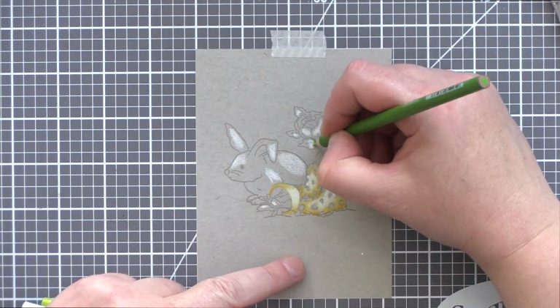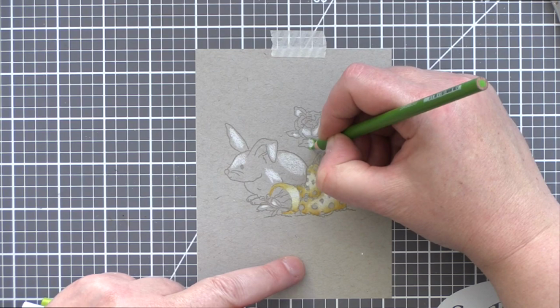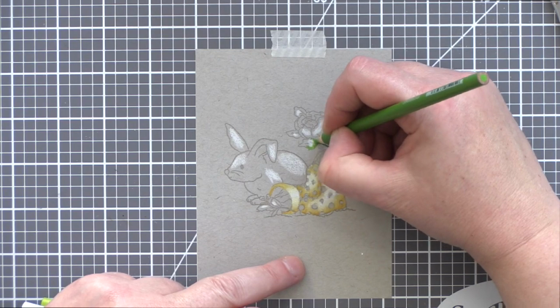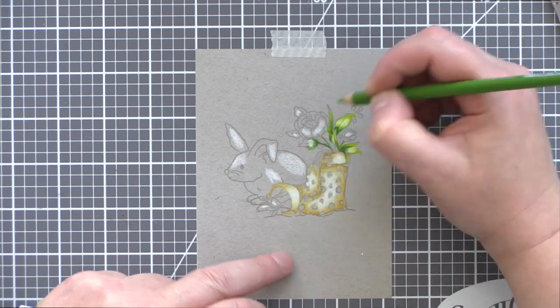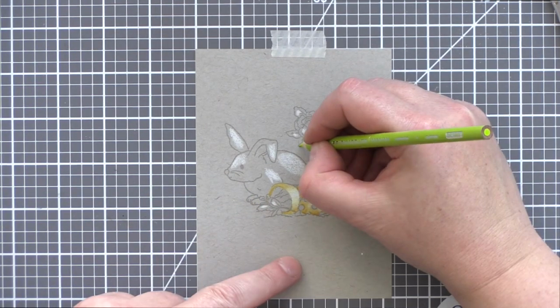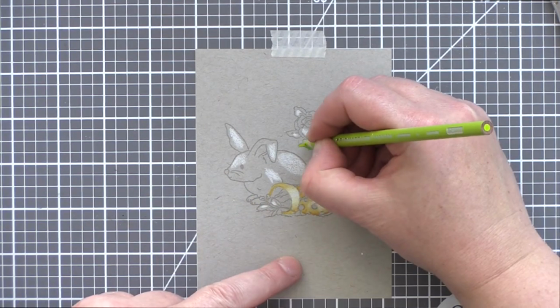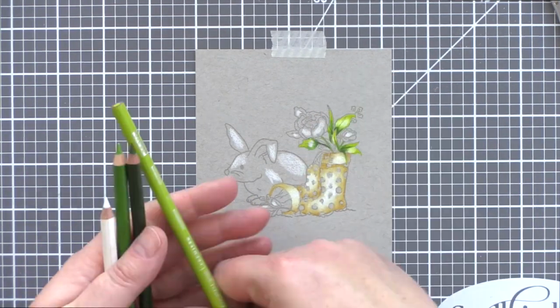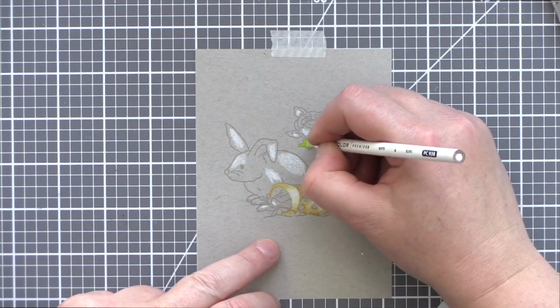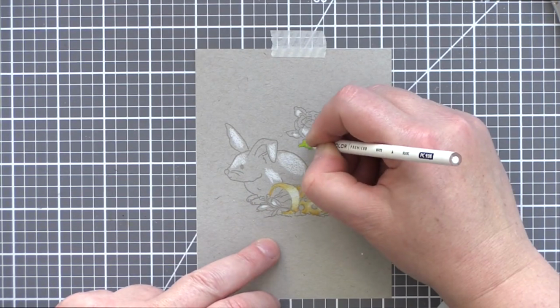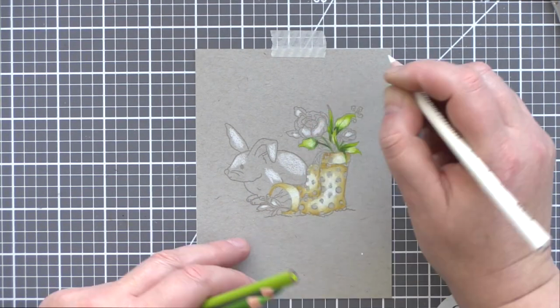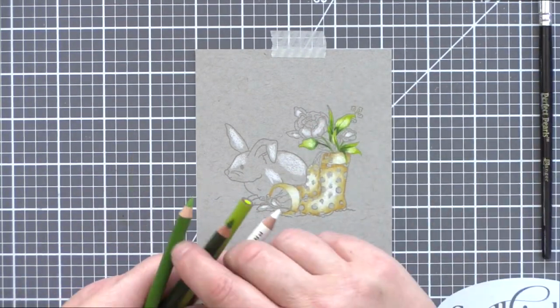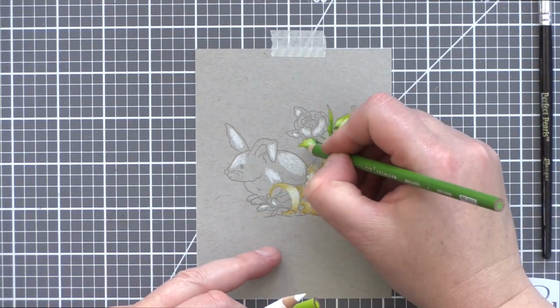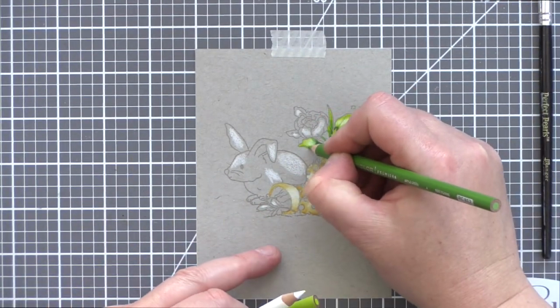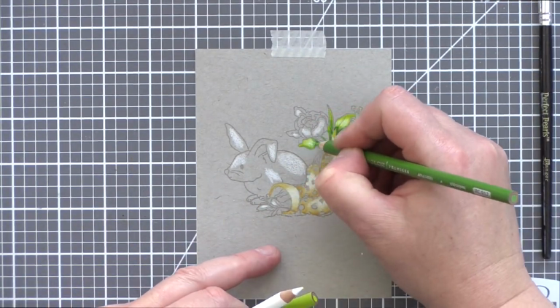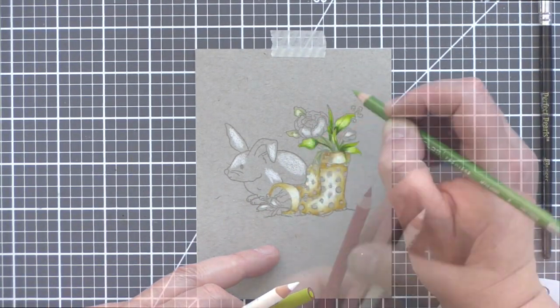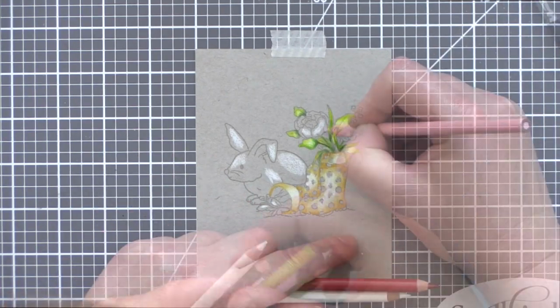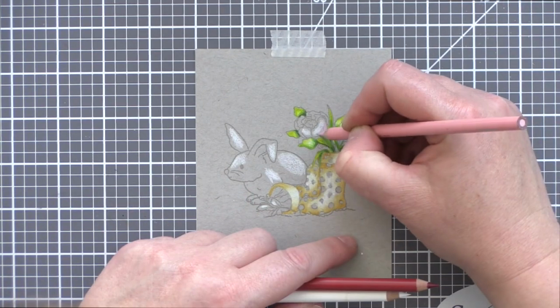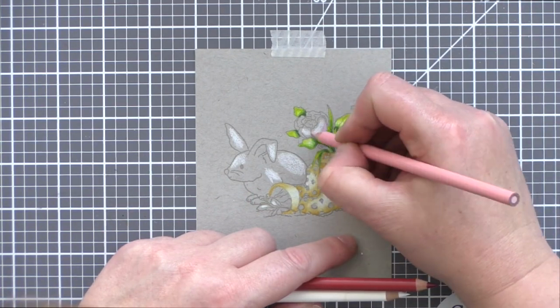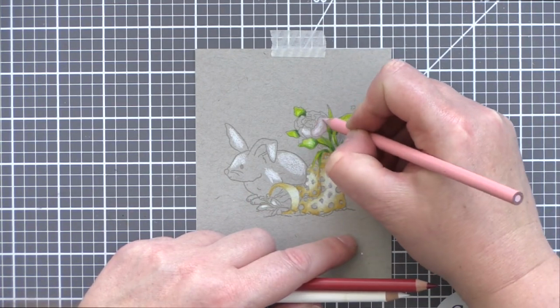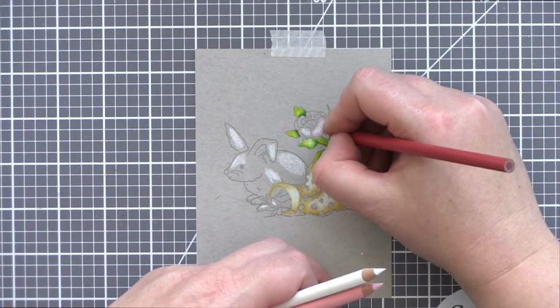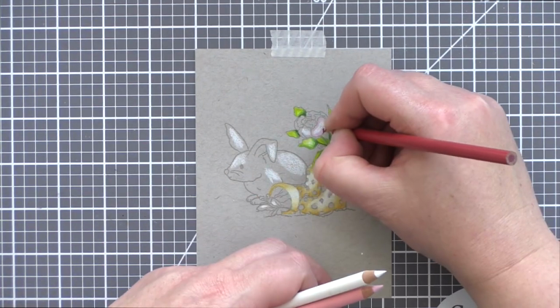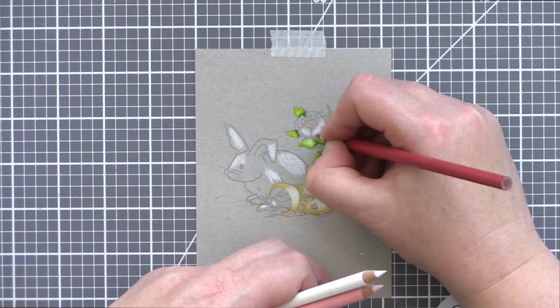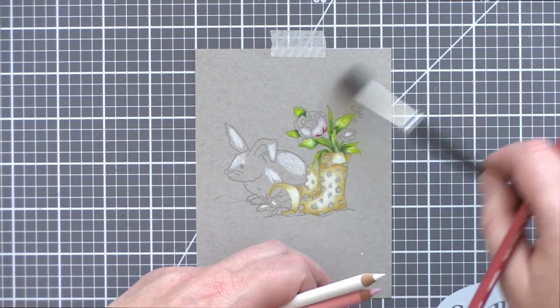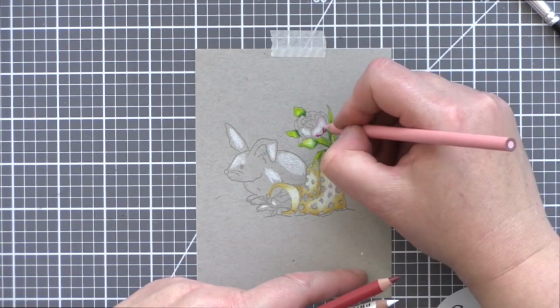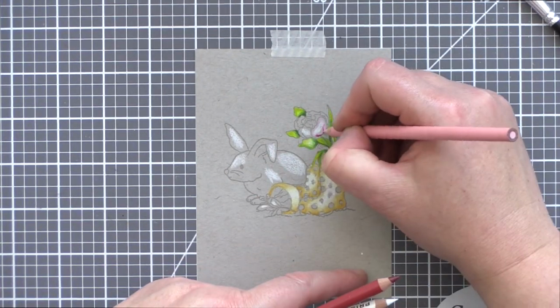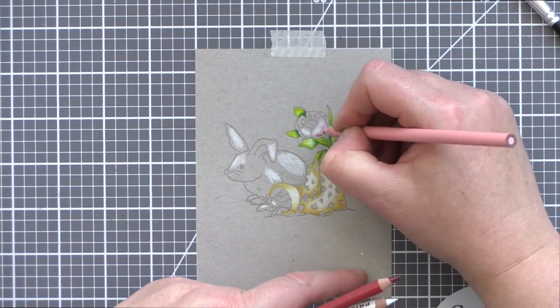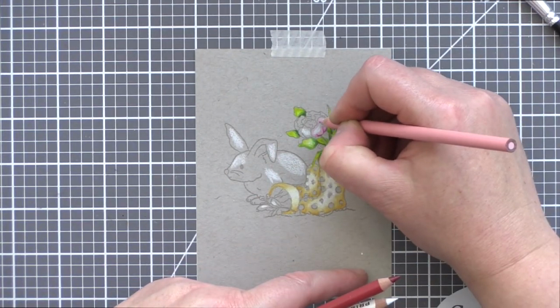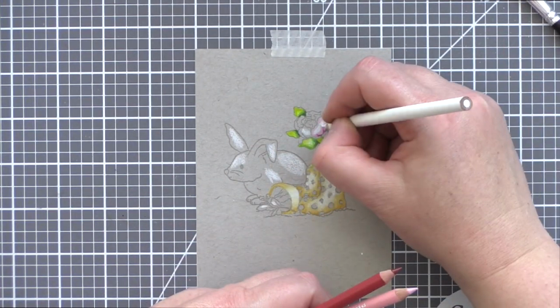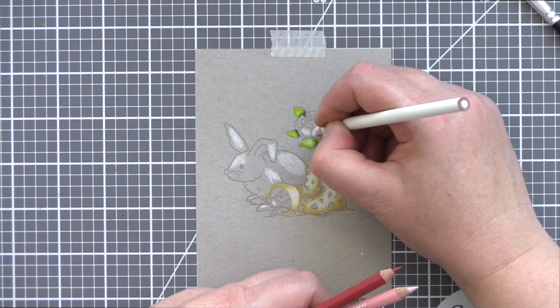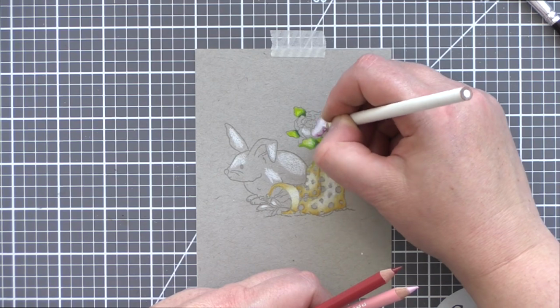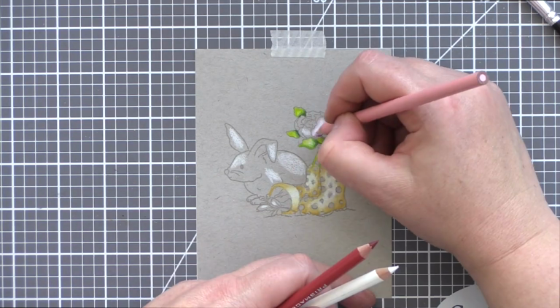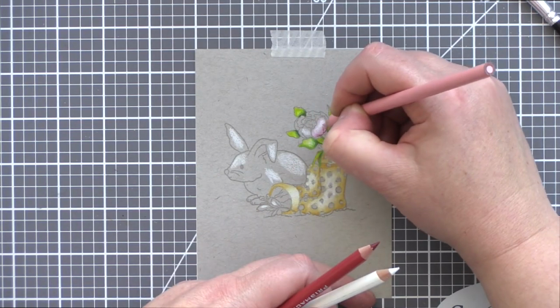I've found a great brush for this is a Perfect Pearls brush from Ranger. It's nice and soft and swipes away easily any excess pencil, and that means you aren't going to accidentally rub pencil pieces into other areas.